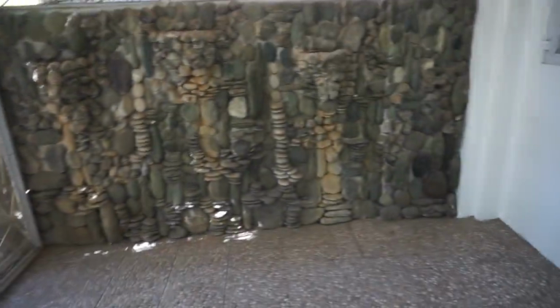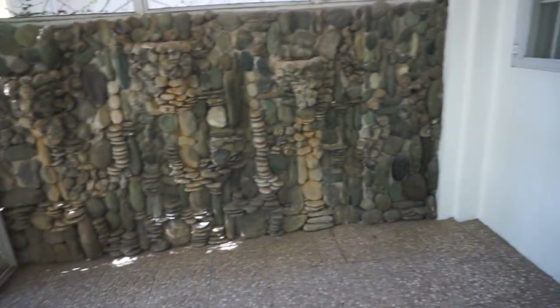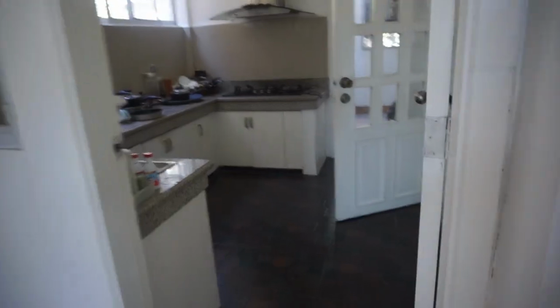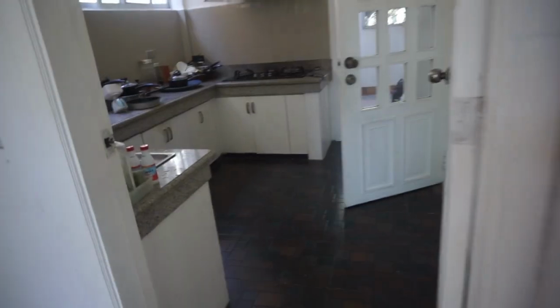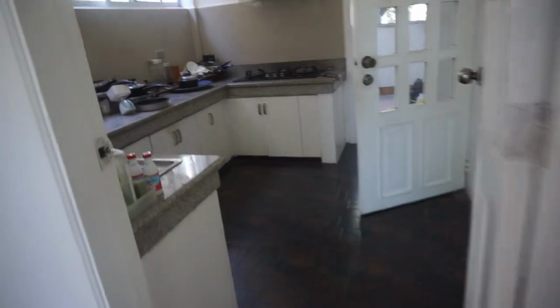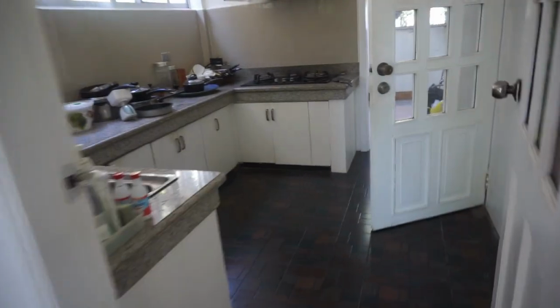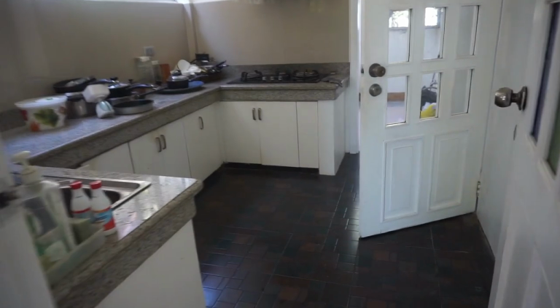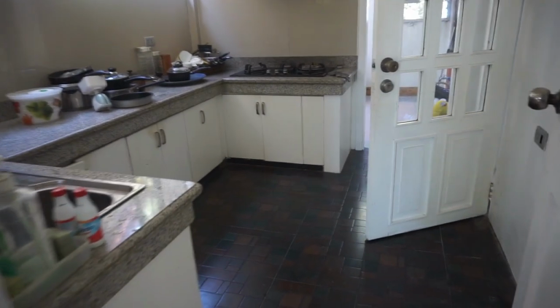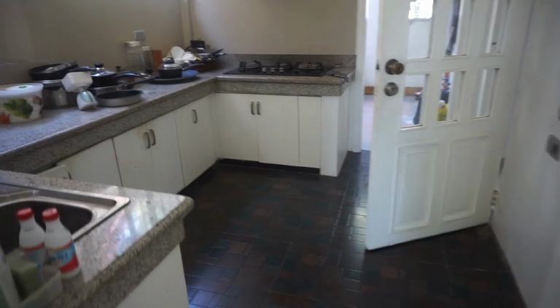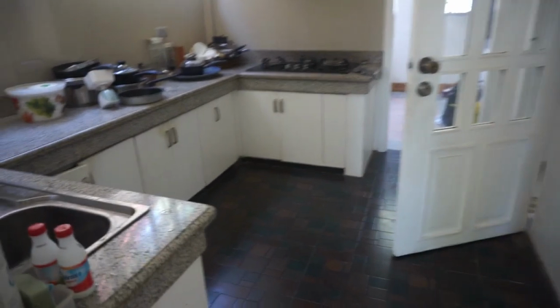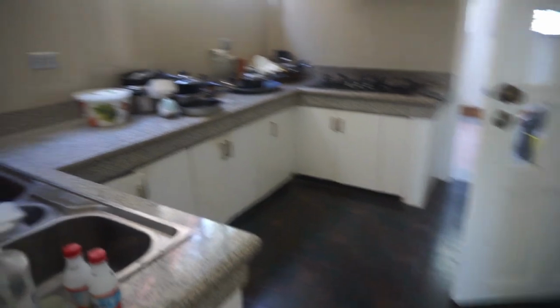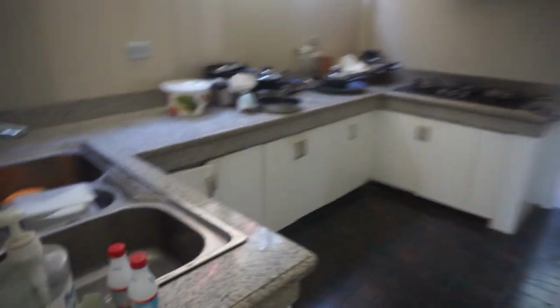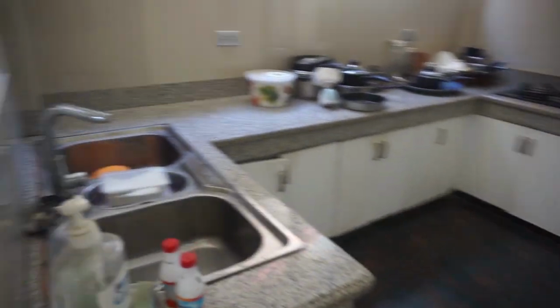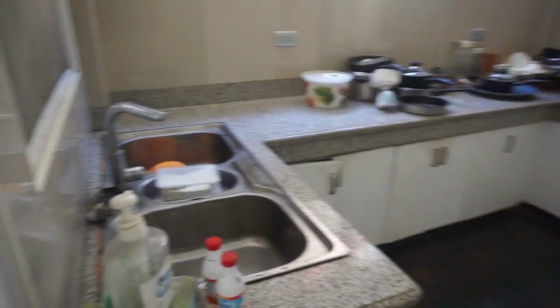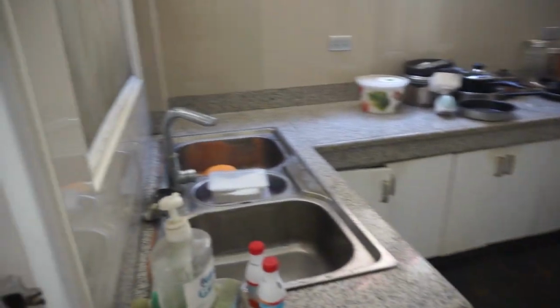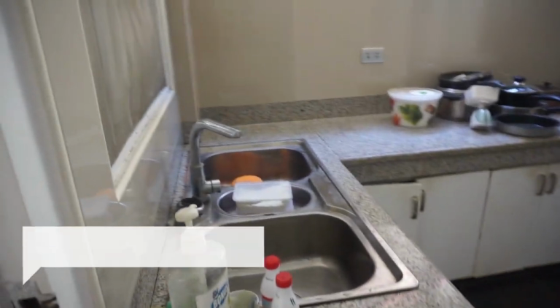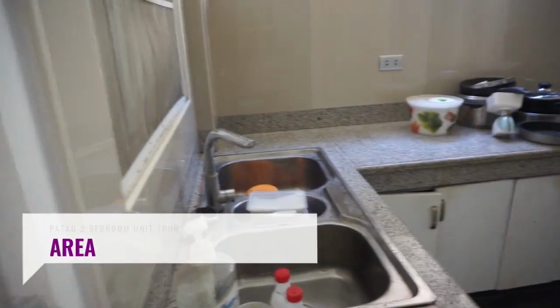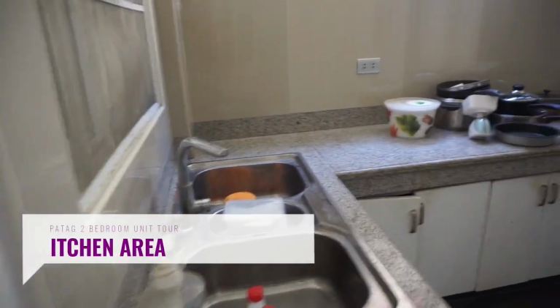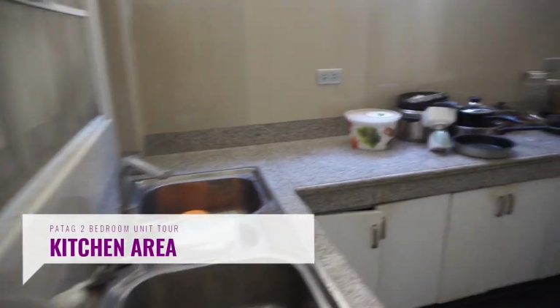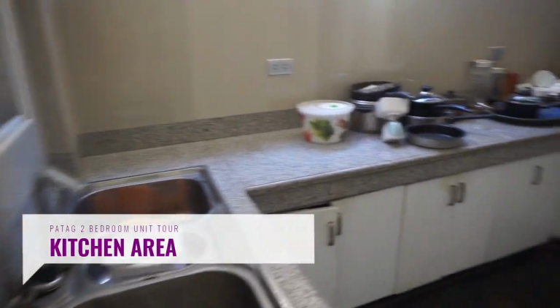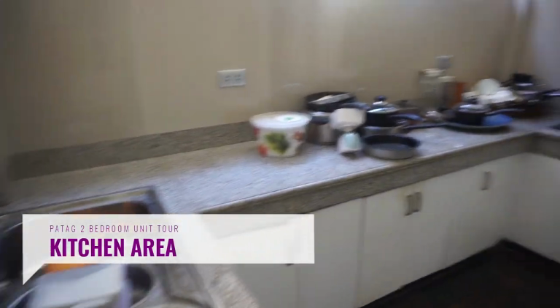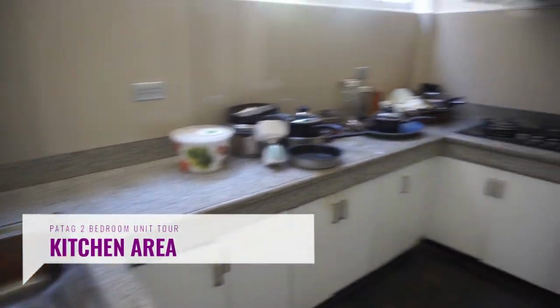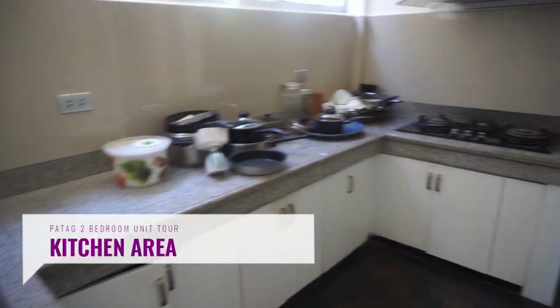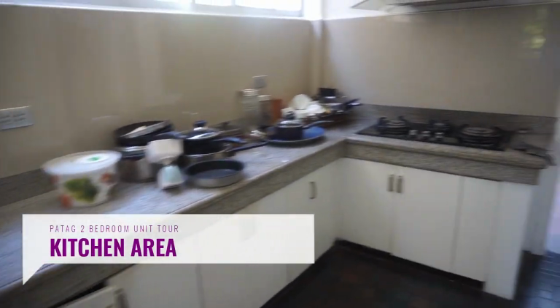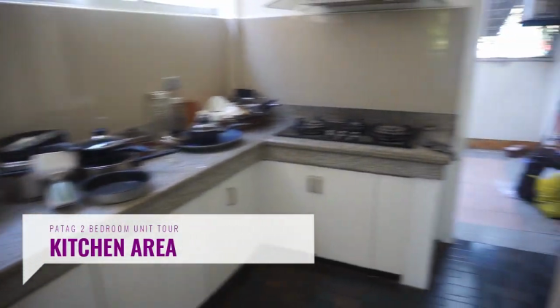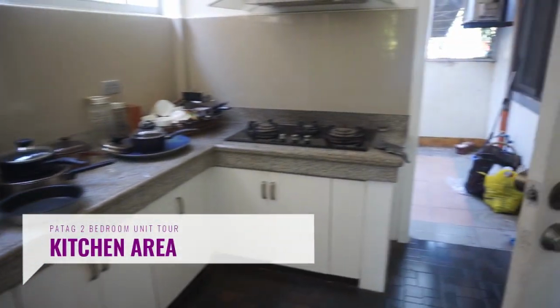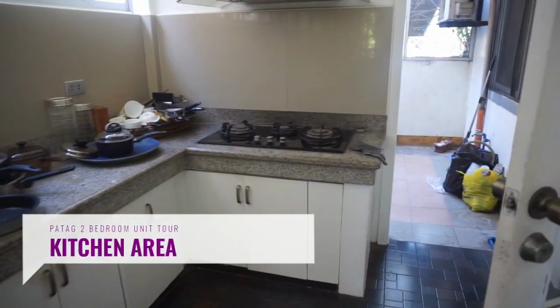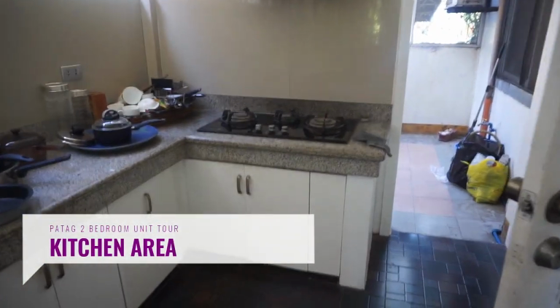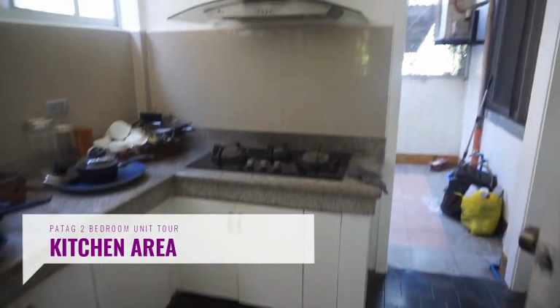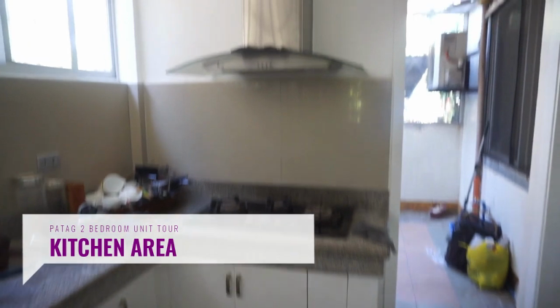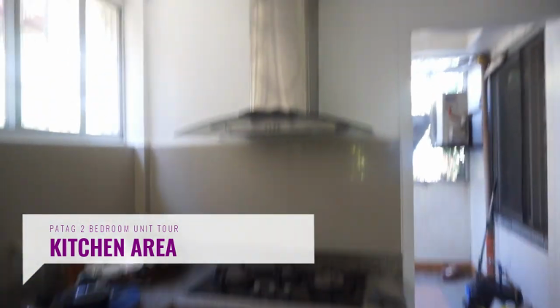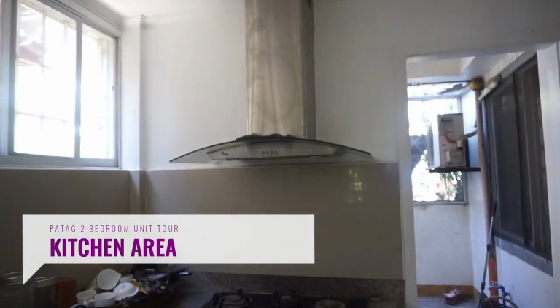Now we are entering the kitchen. There's already a range hood and a cooktop.